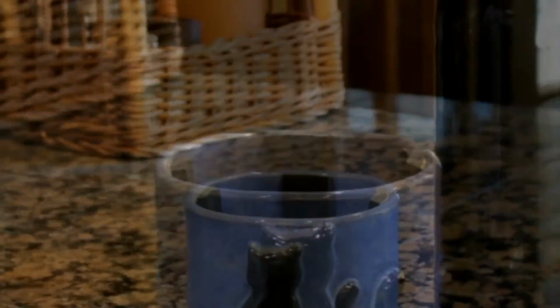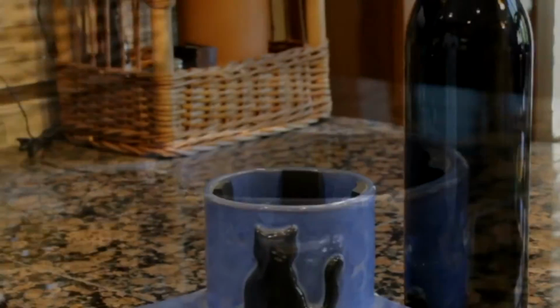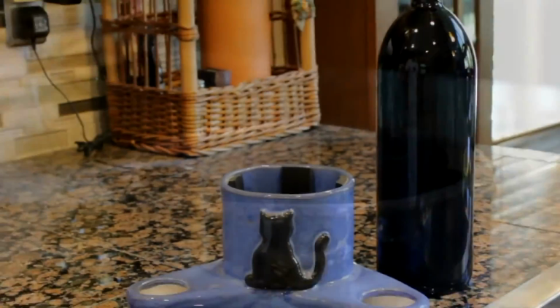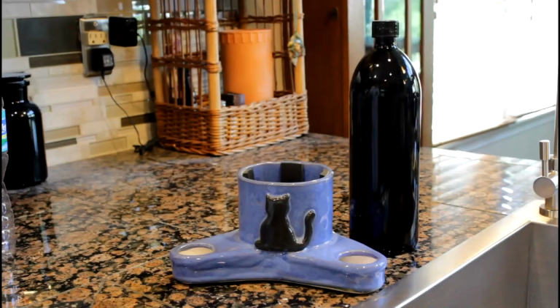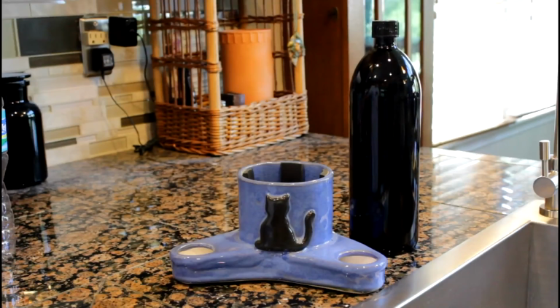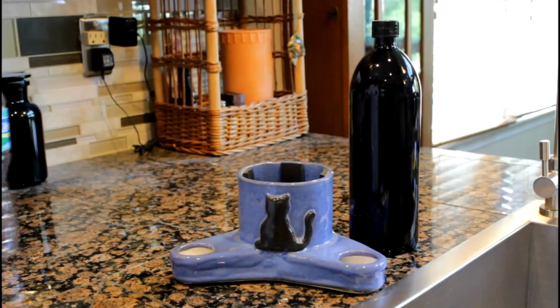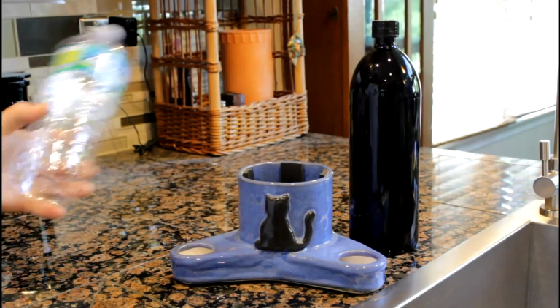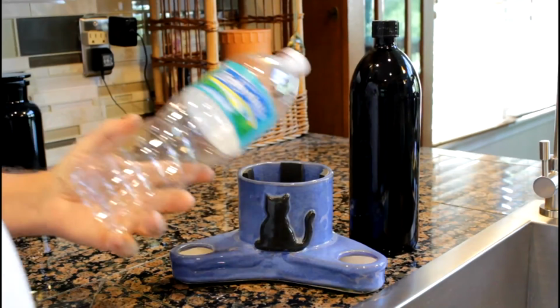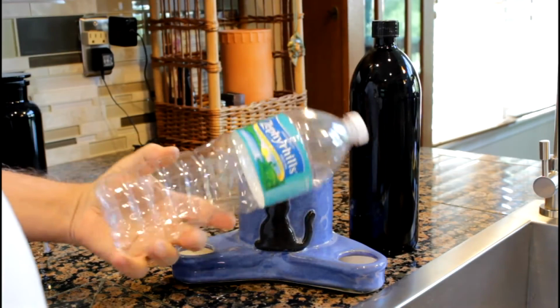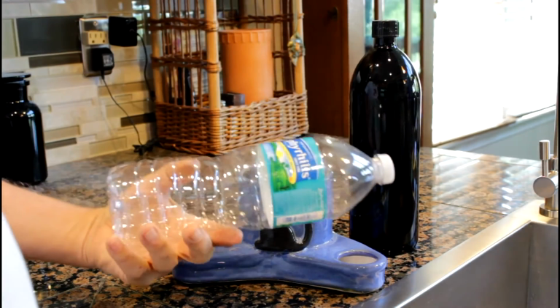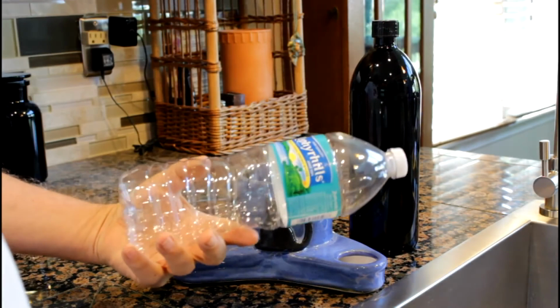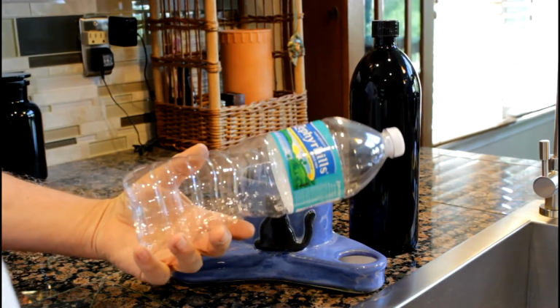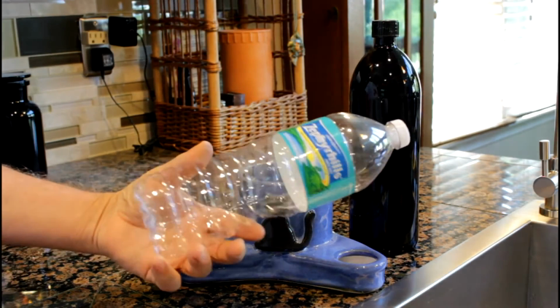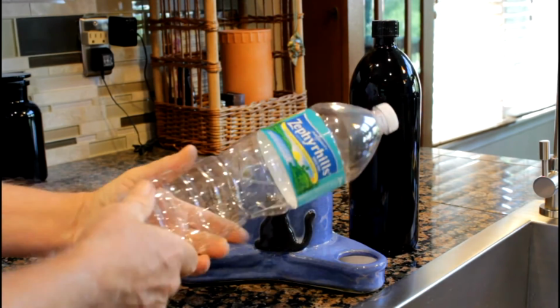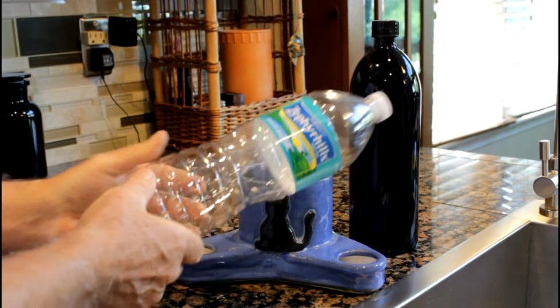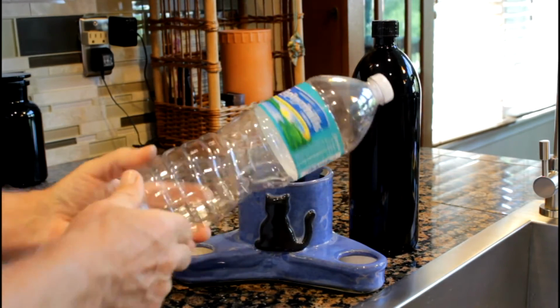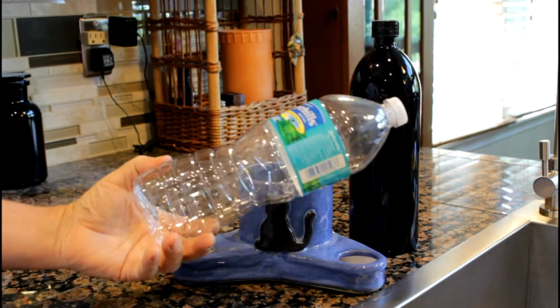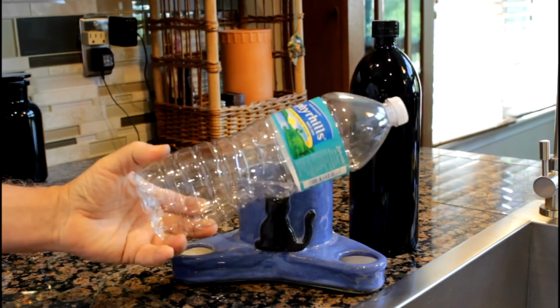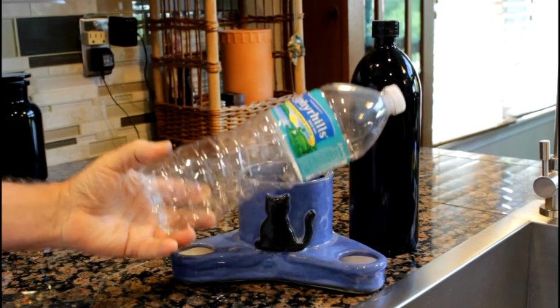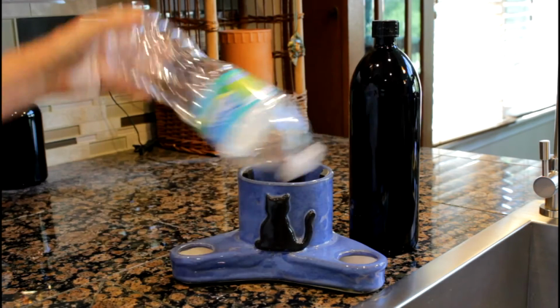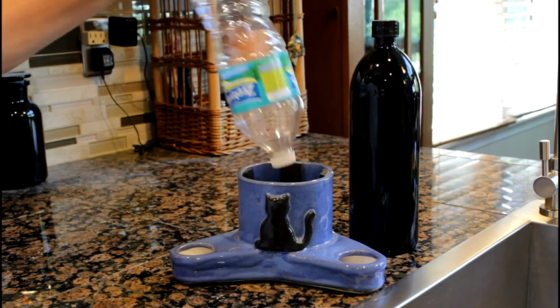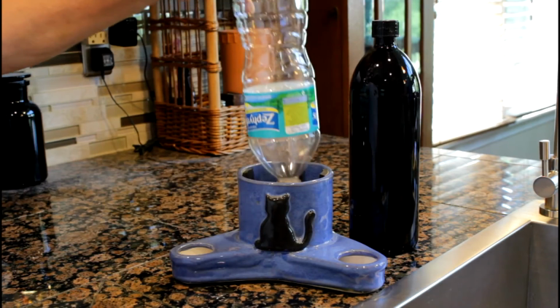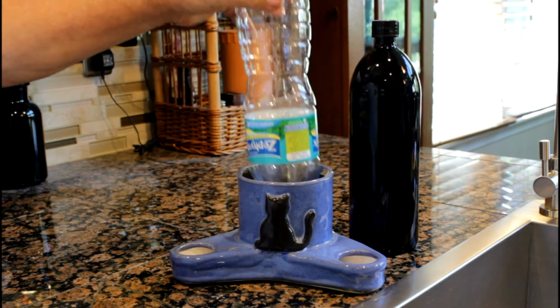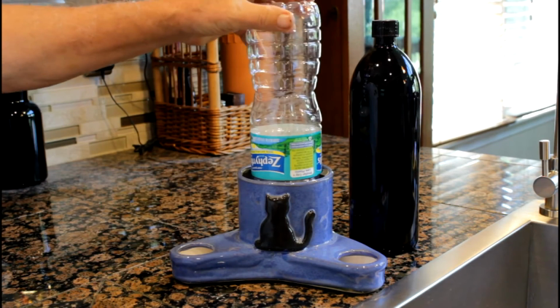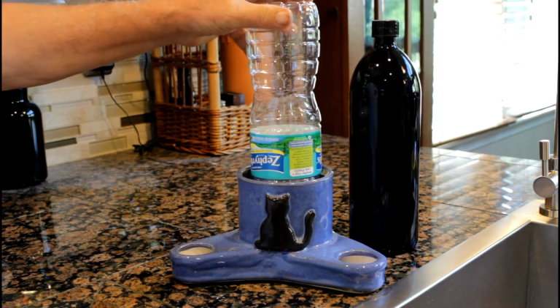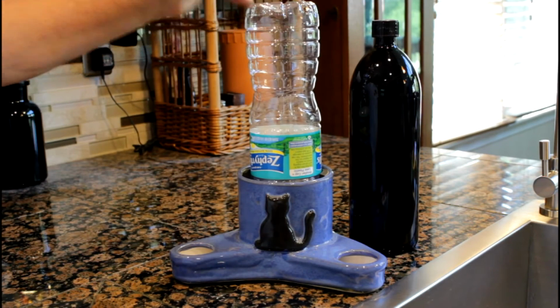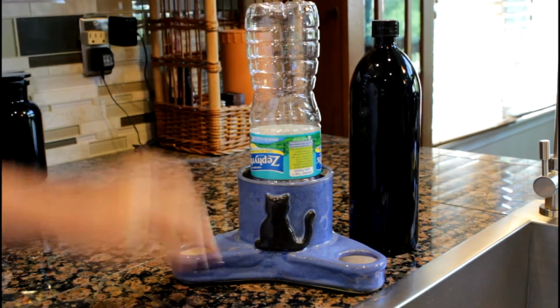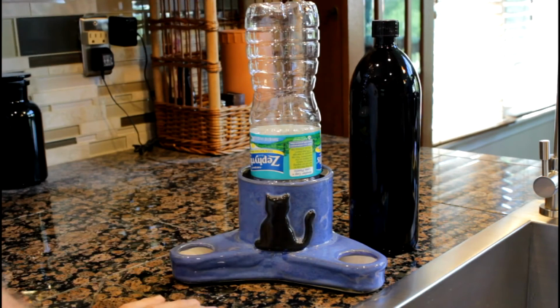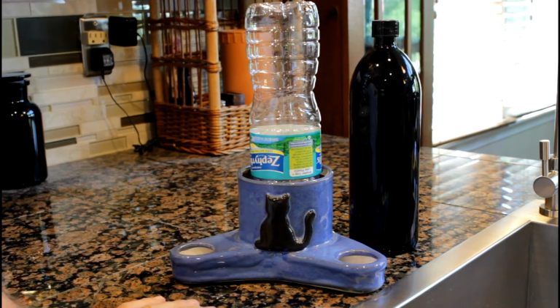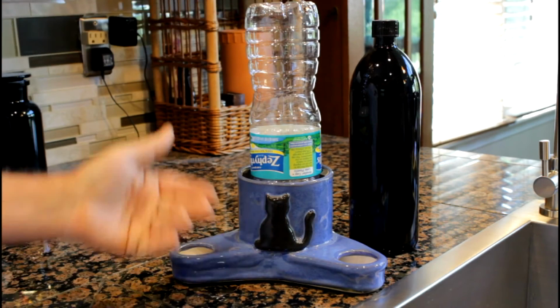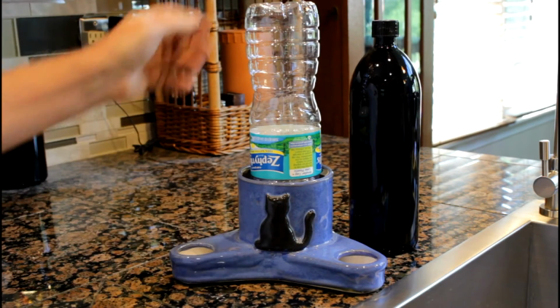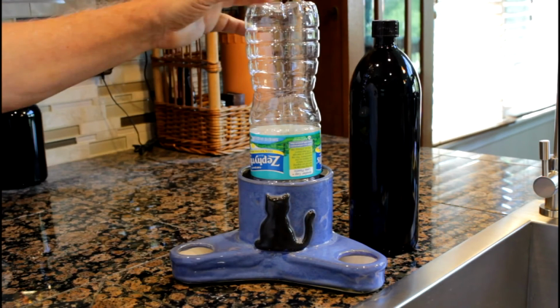You can also use a normal one liter water bottle and put it in here — it fits perfectly.